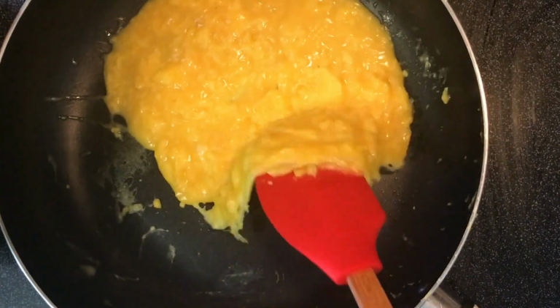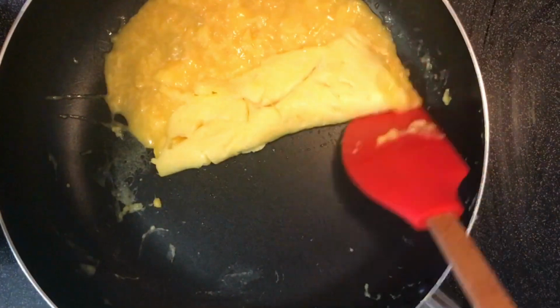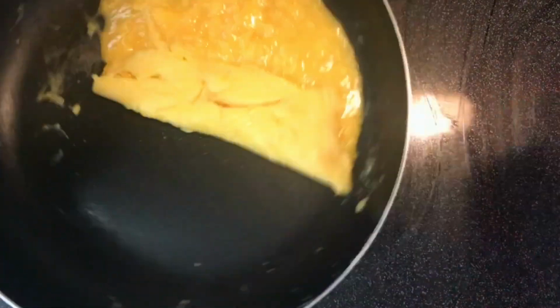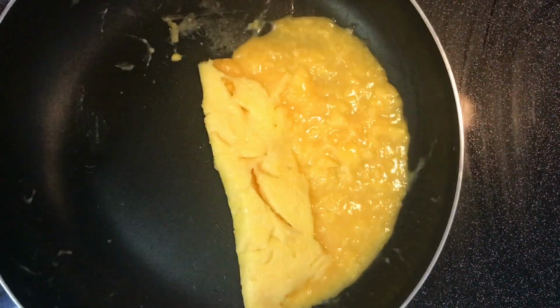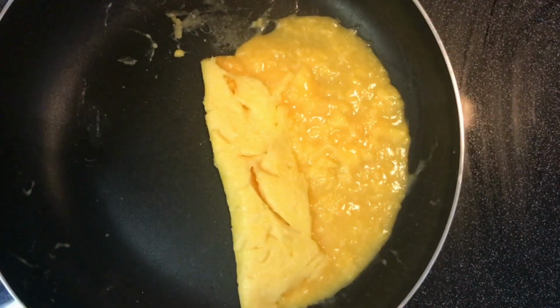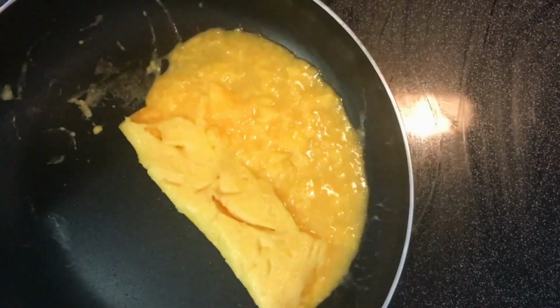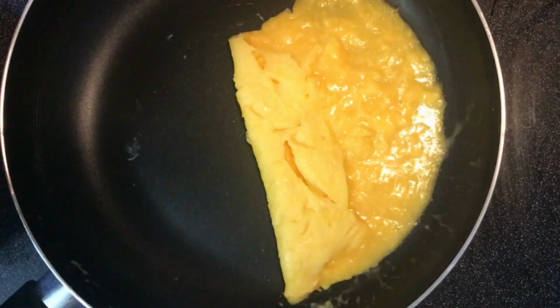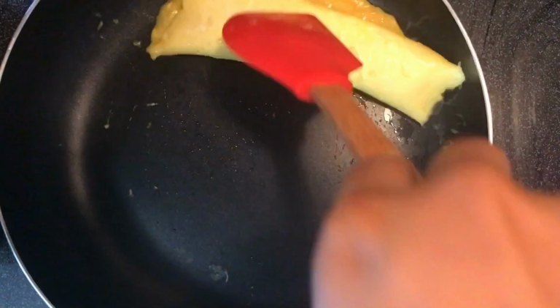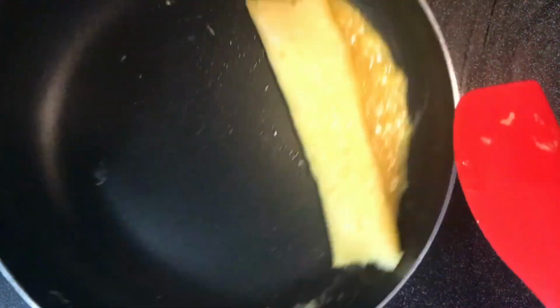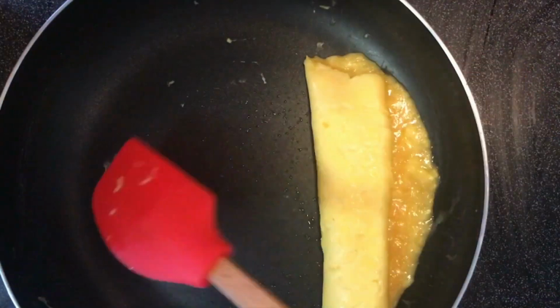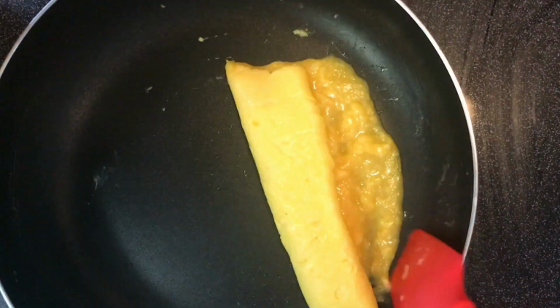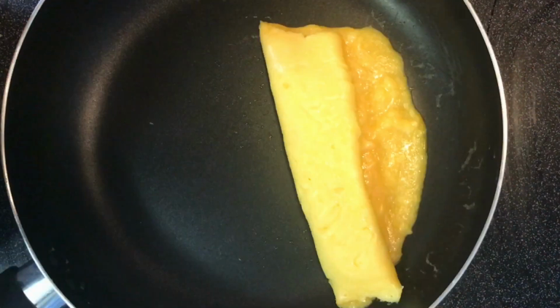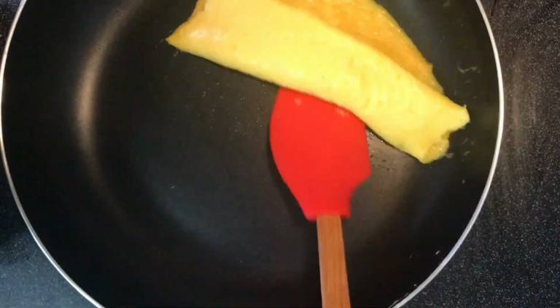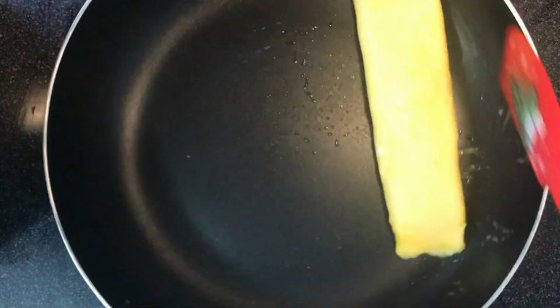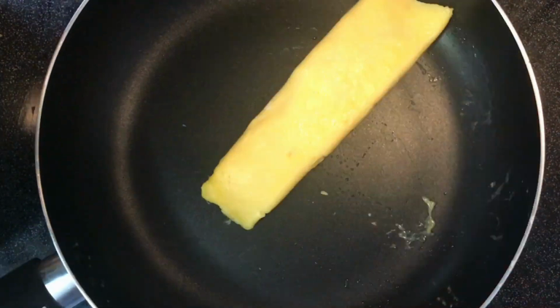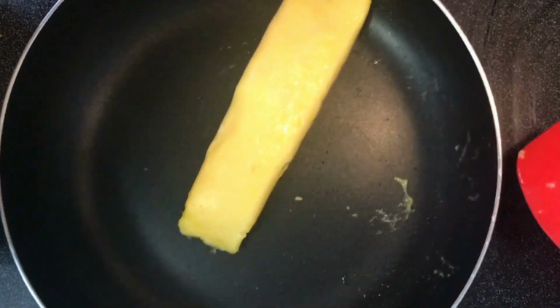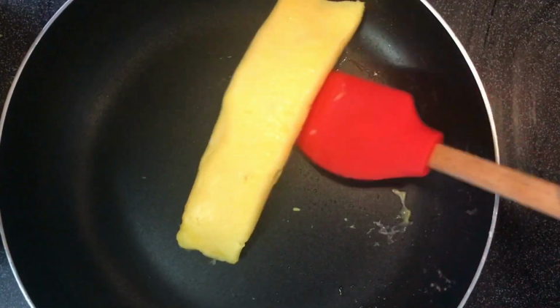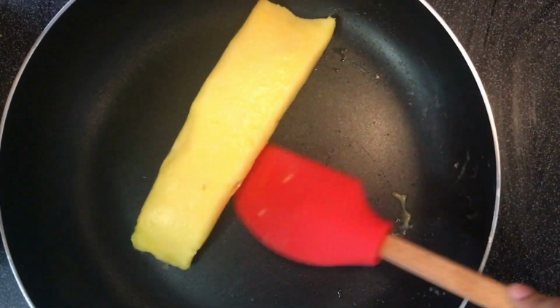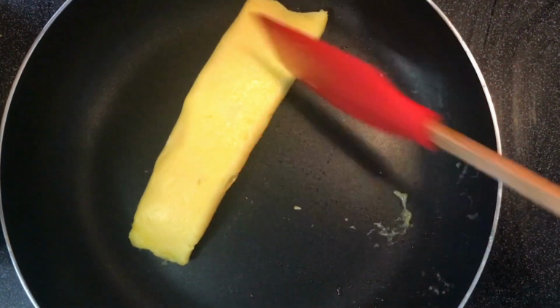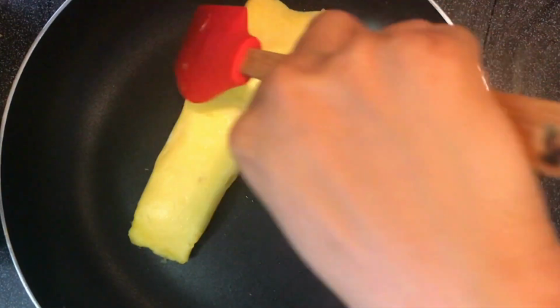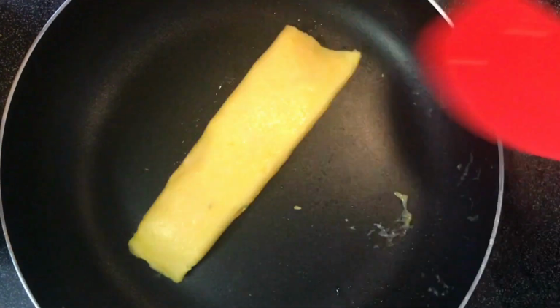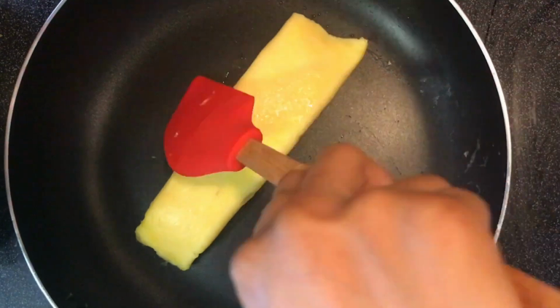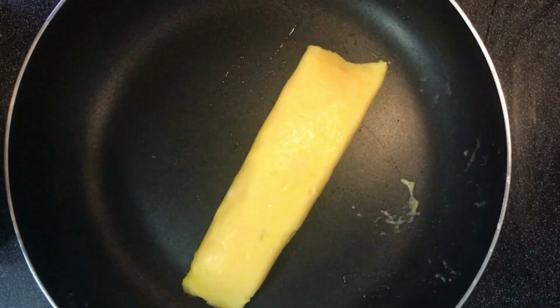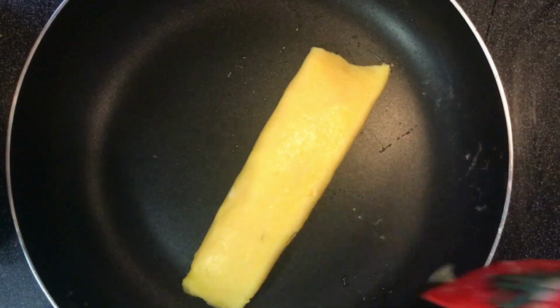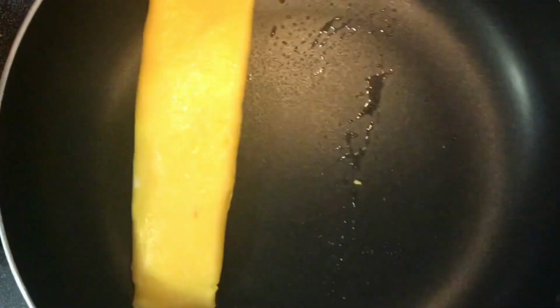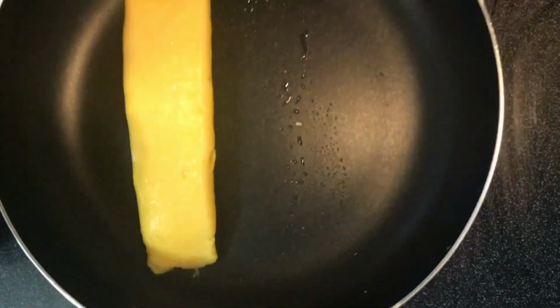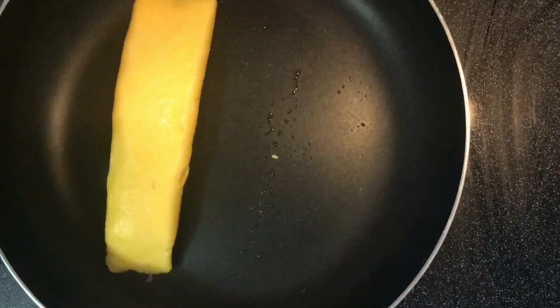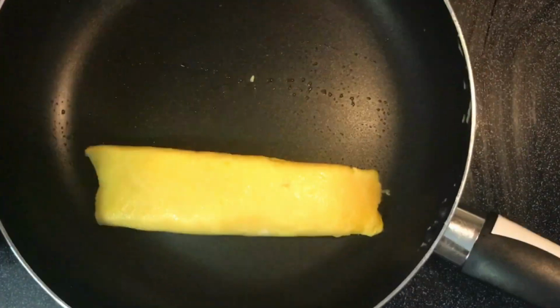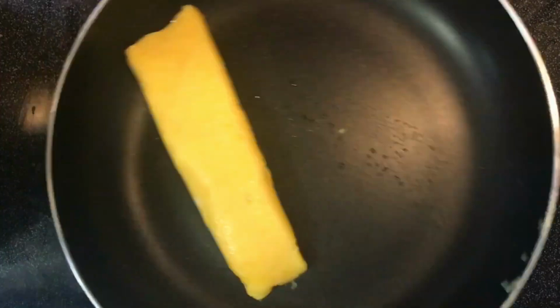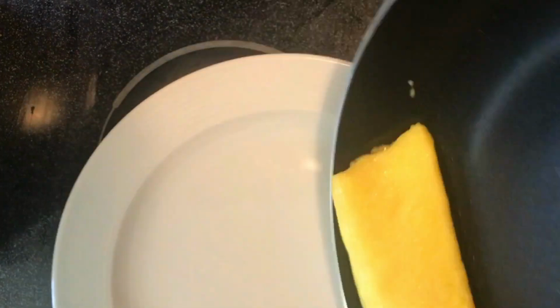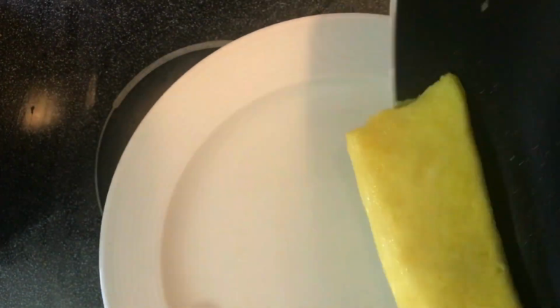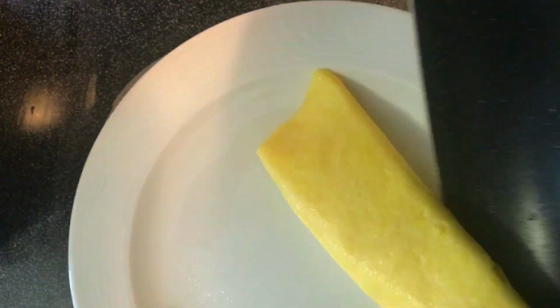Fold one side of your omelette and then fold it two more times to get that beautiful roll. Then roll the egg off onto your plate.